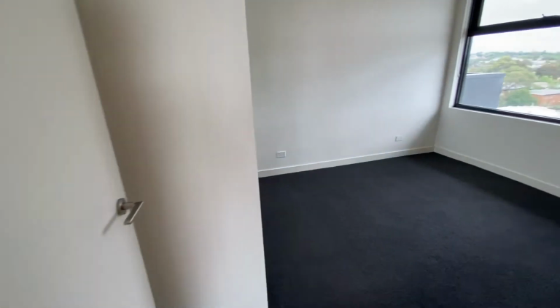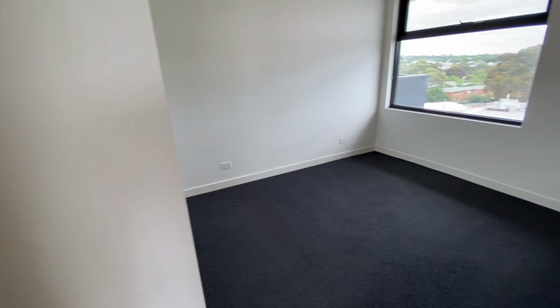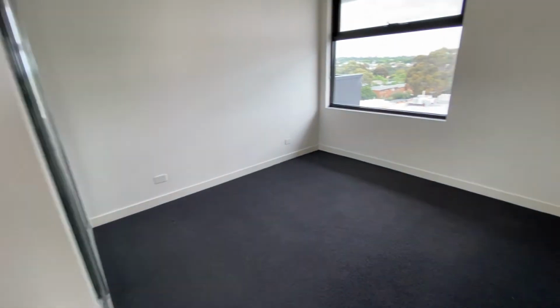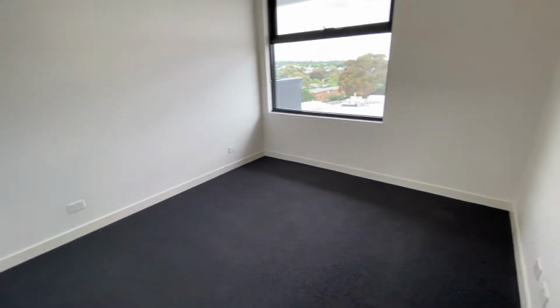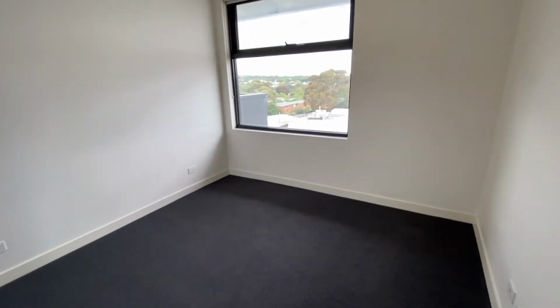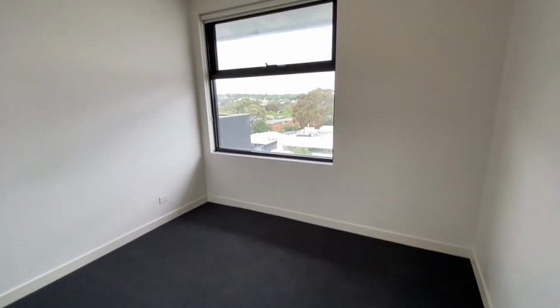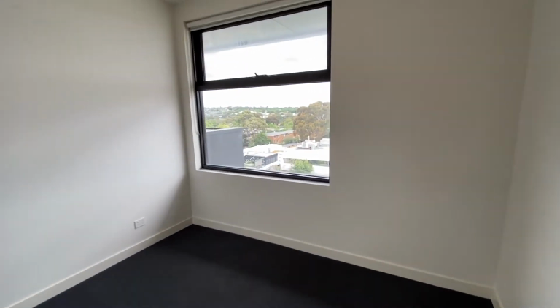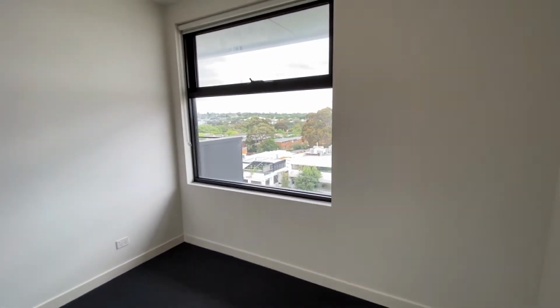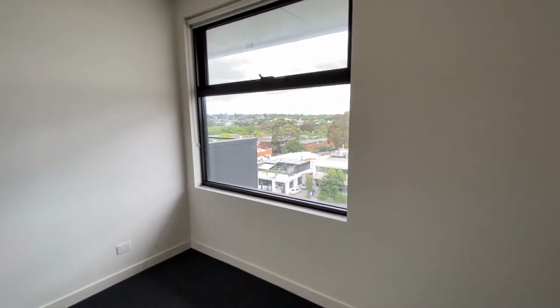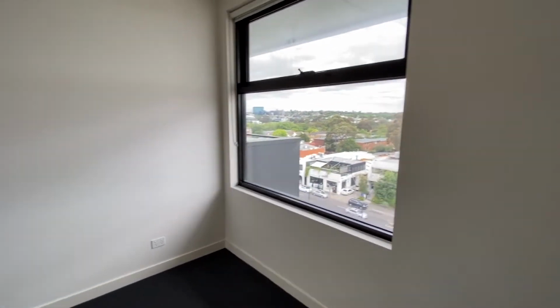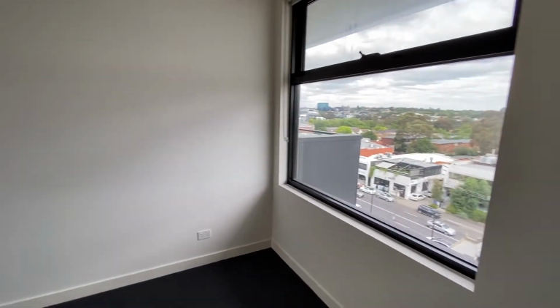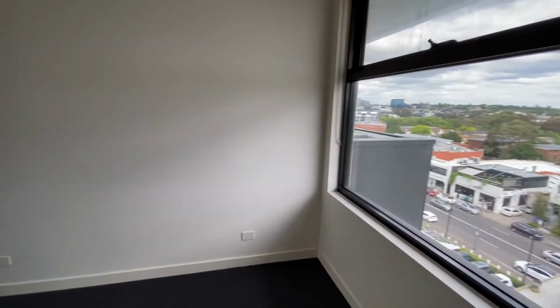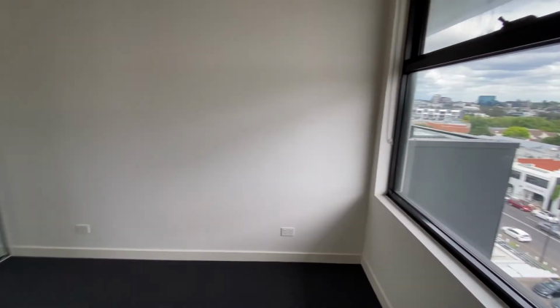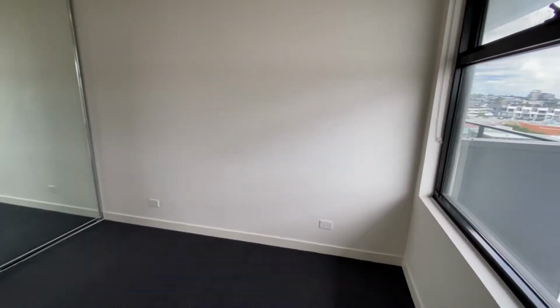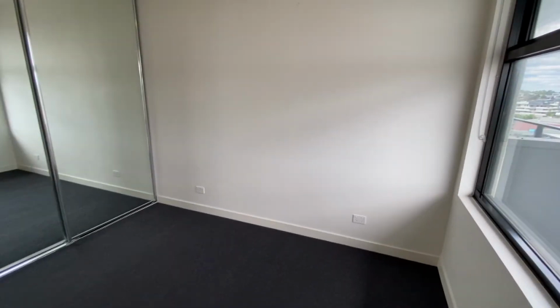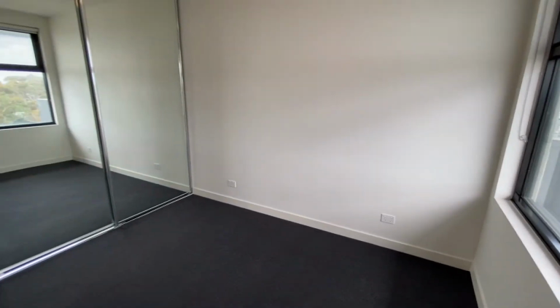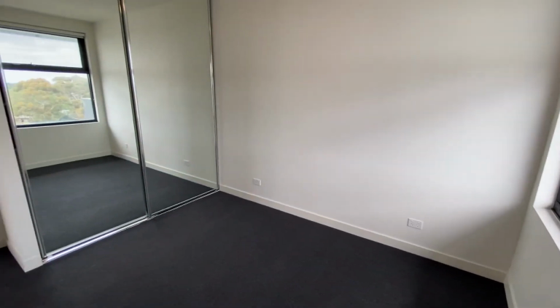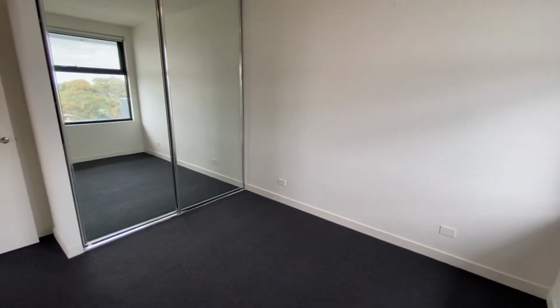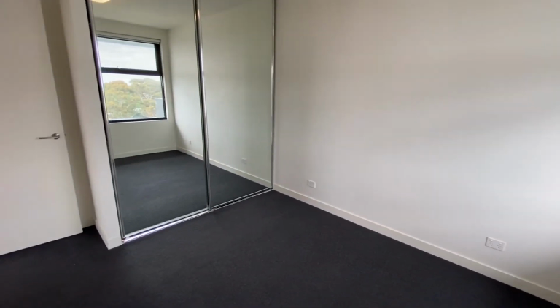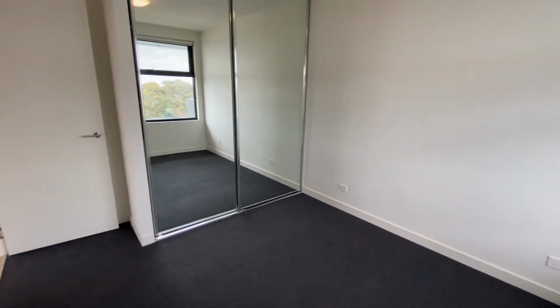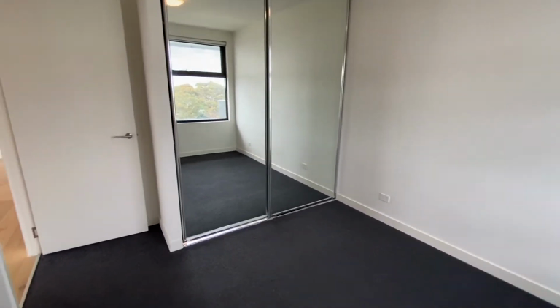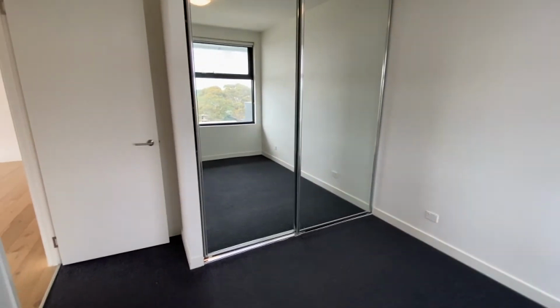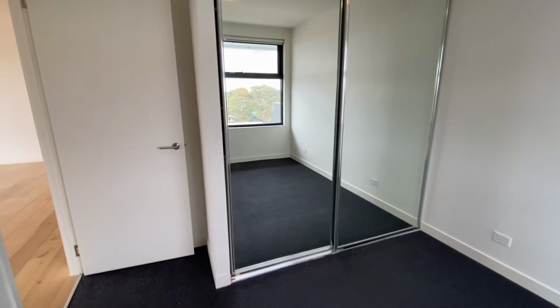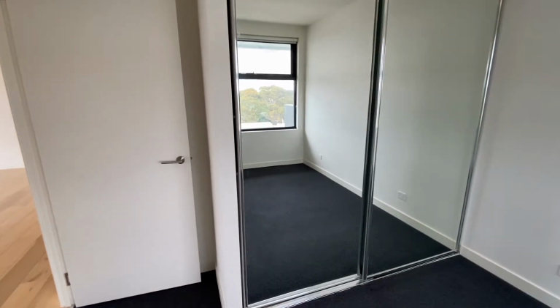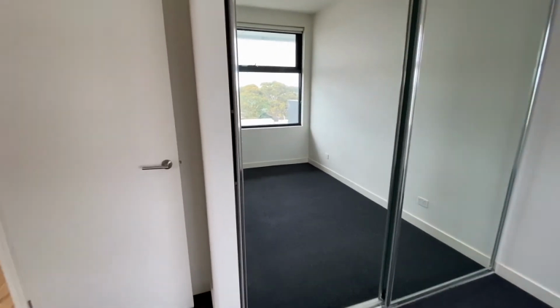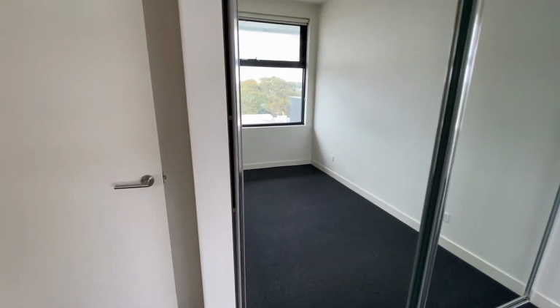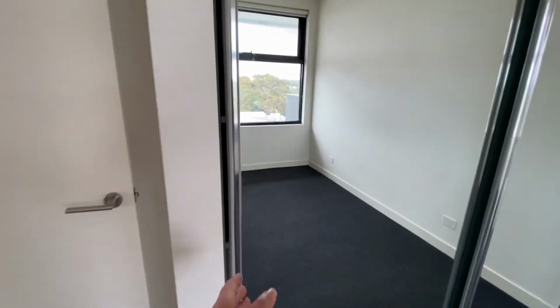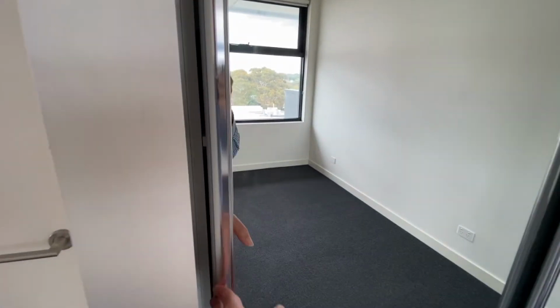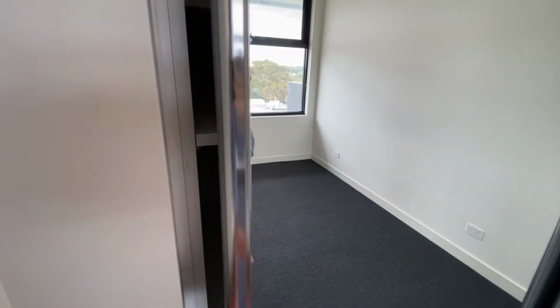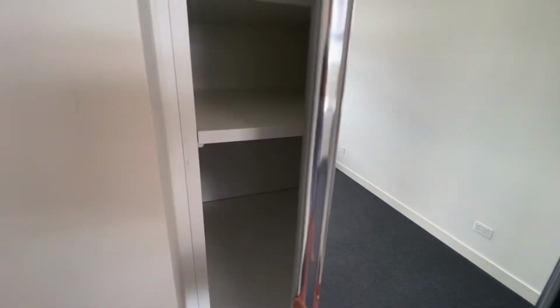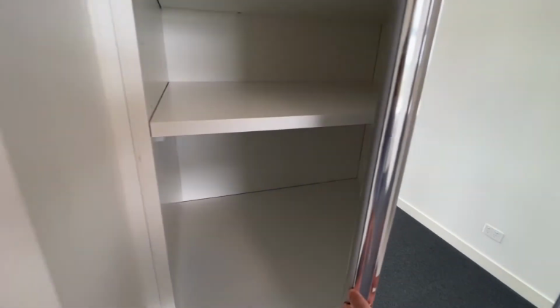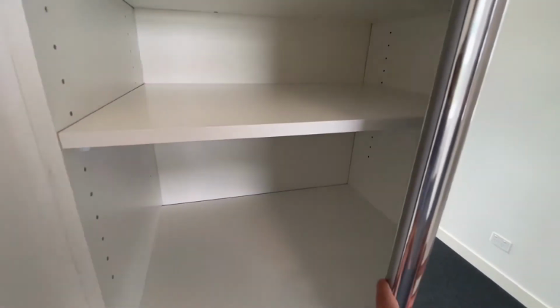Bedroom 2, which also has lots of natural sunlight and a large built-in wardrobe.